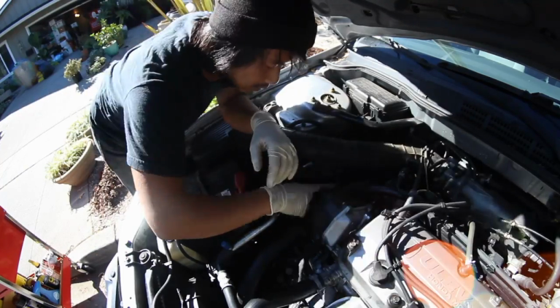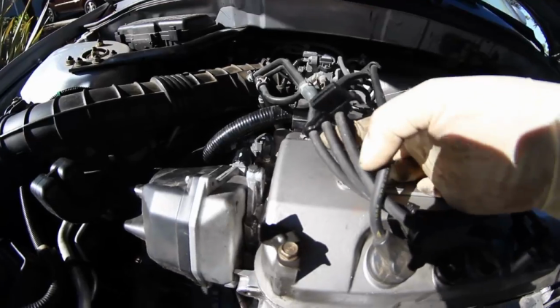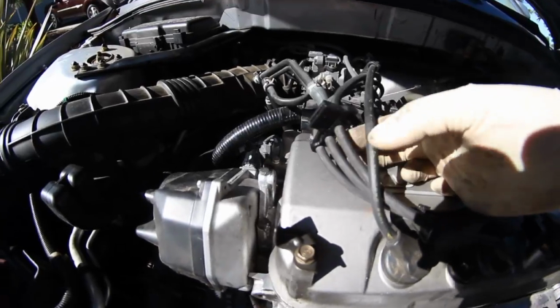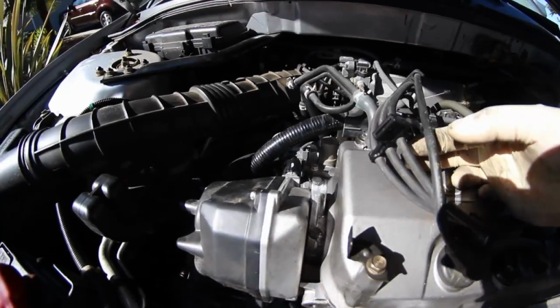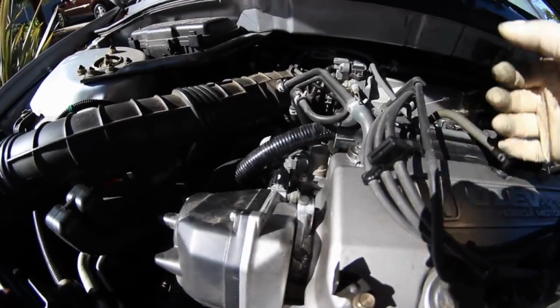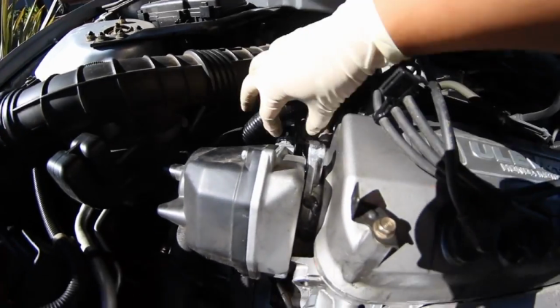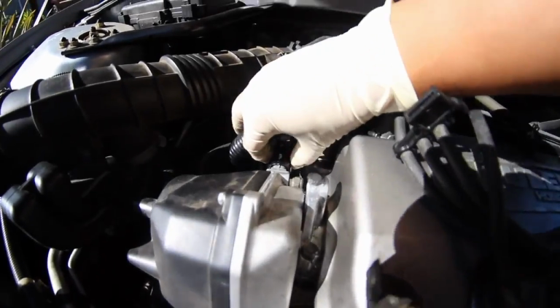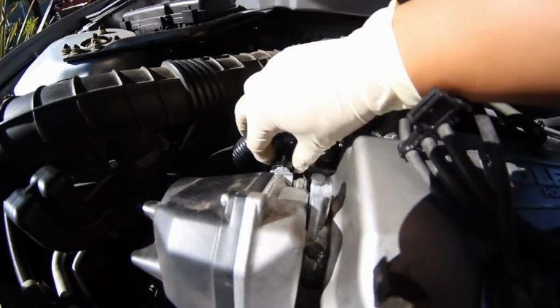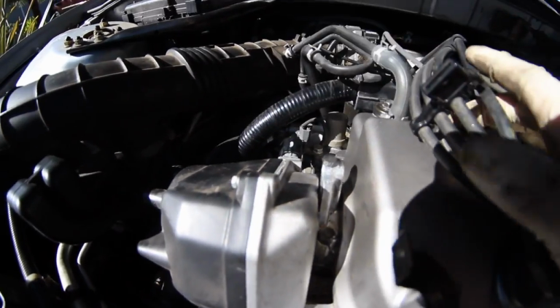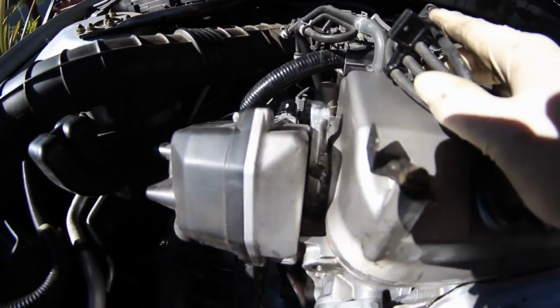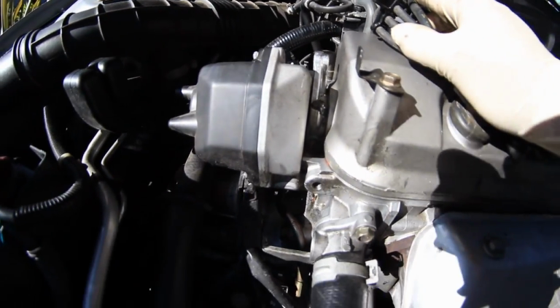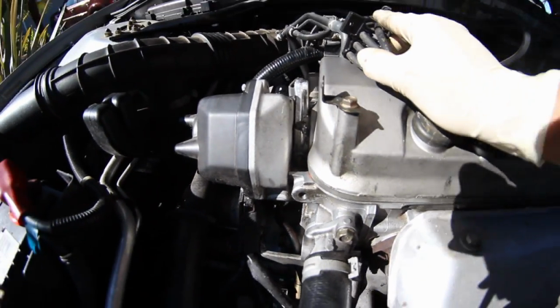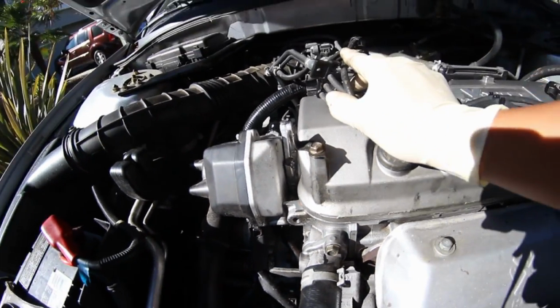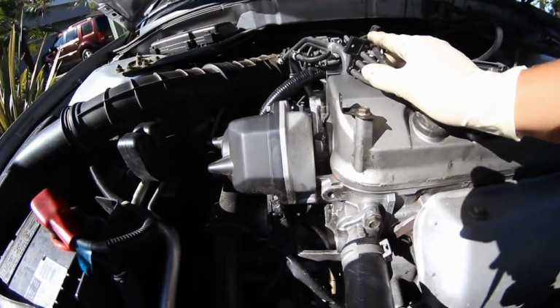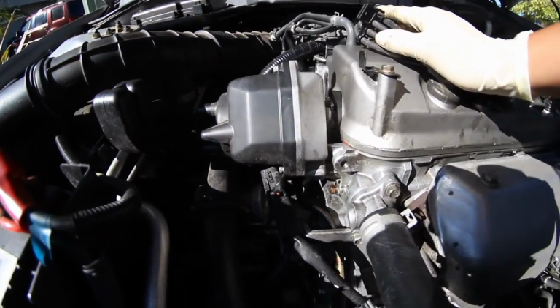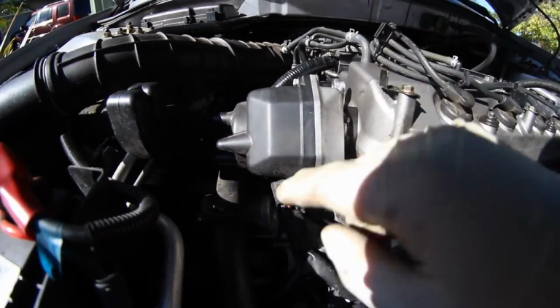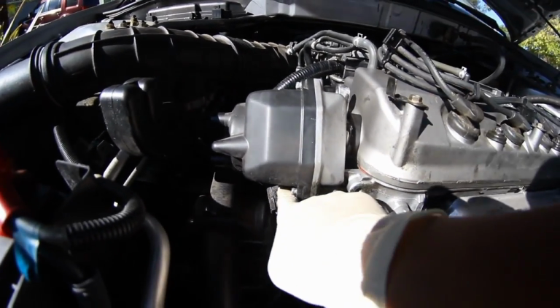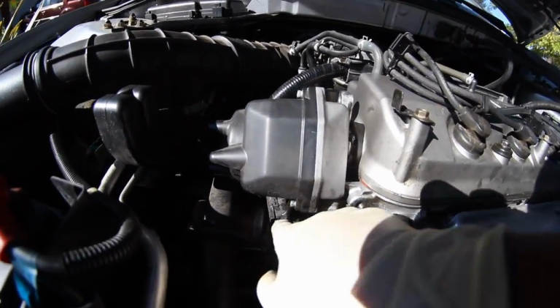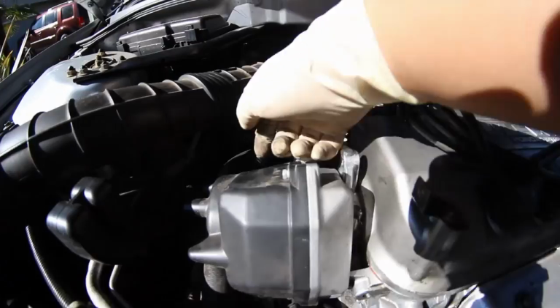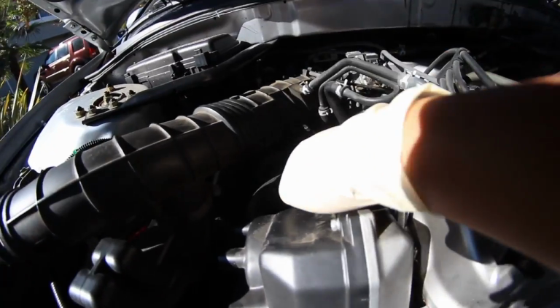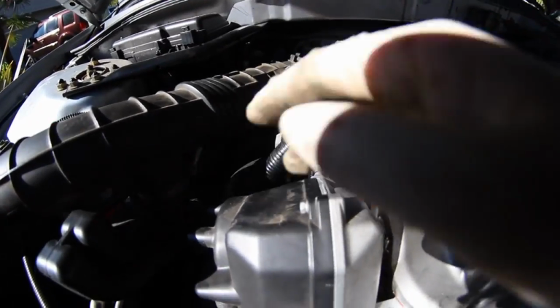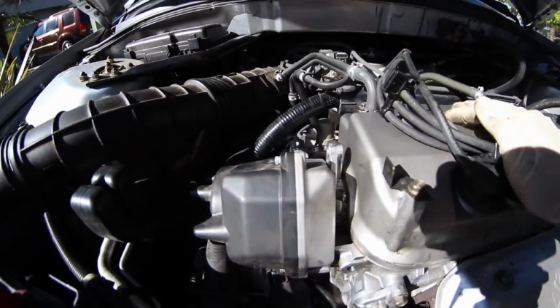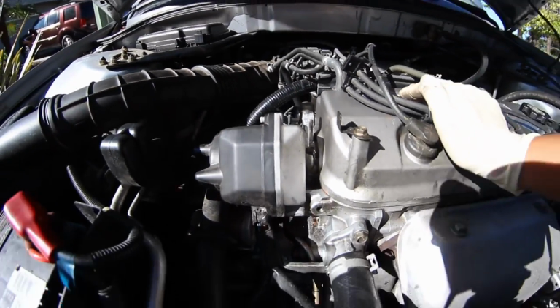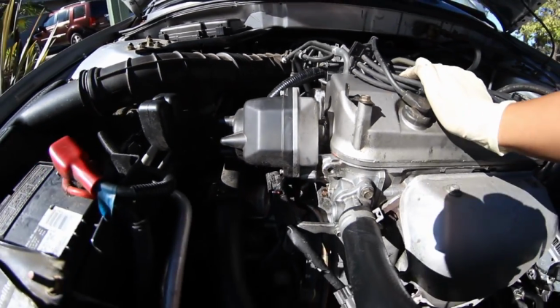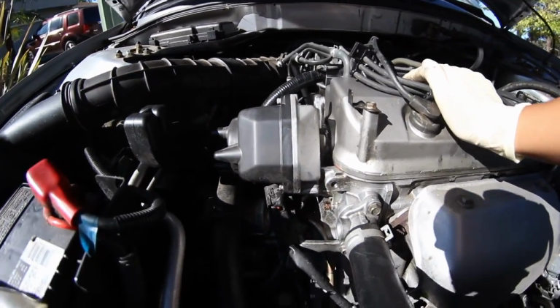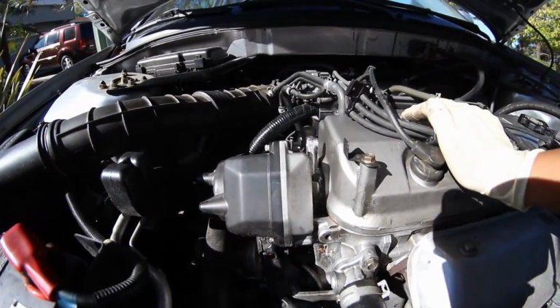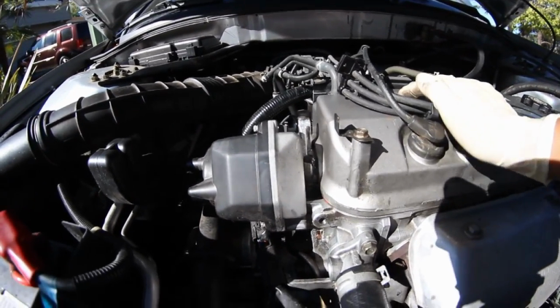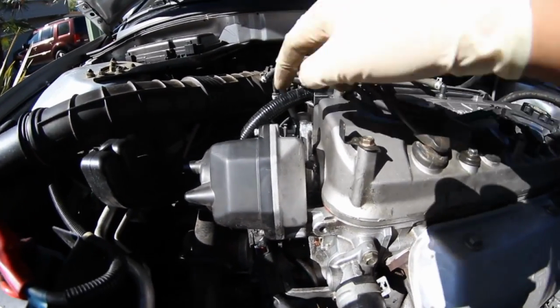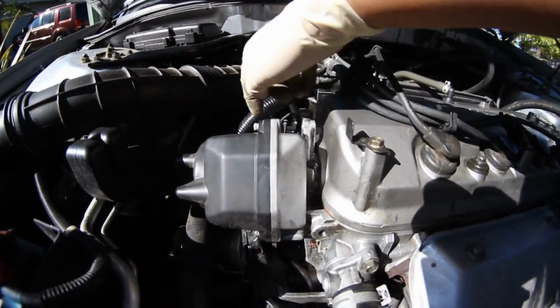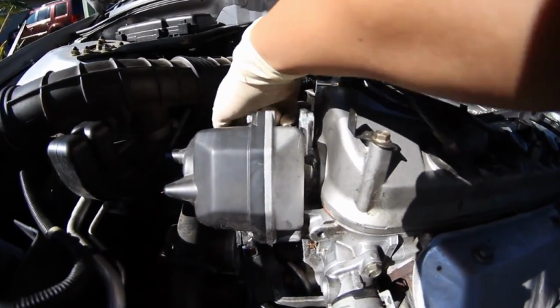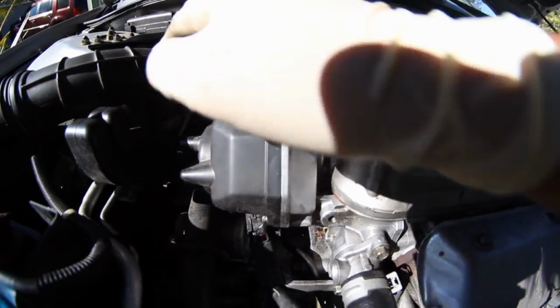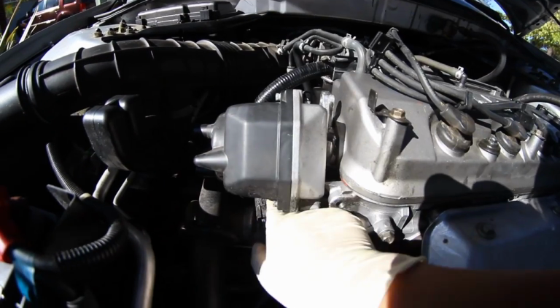First step, remove these spark plug wires from the distributor to get them out of the way. Go ahead and unplug the harness to the distributor. On this car it's going to be two 12-millimeters — one right here and one kind of hidden in the back. On most Hondas it's going to be three 12-millimeters: one right here, one right here, and one right here.